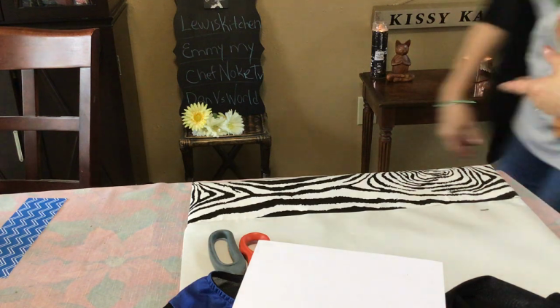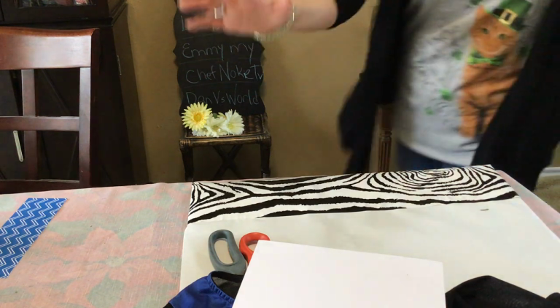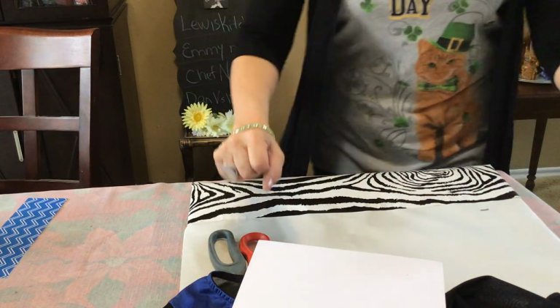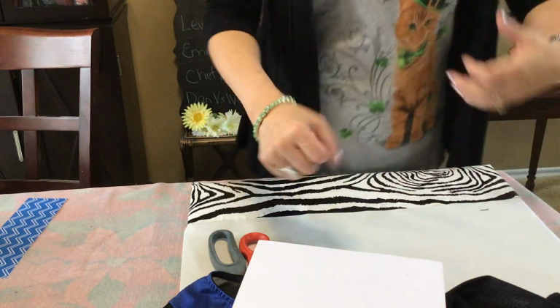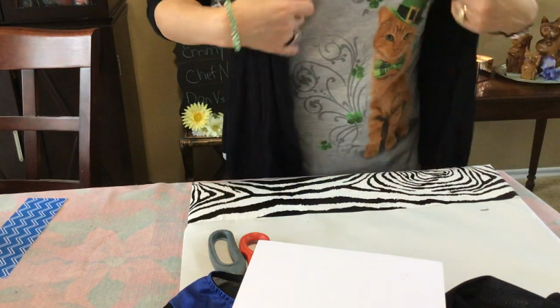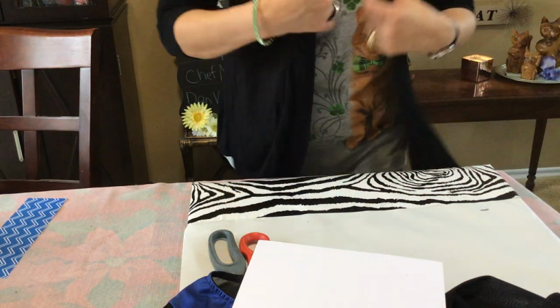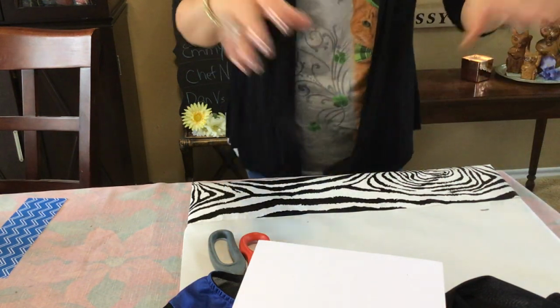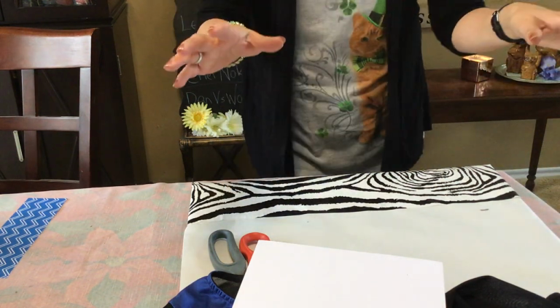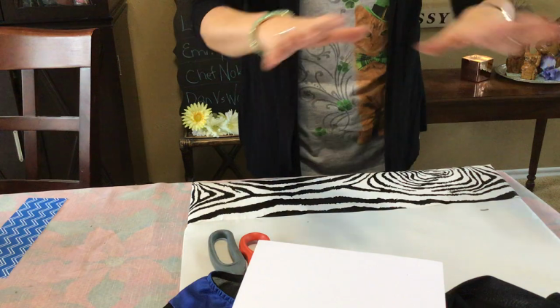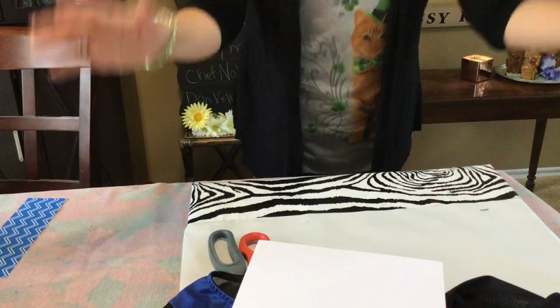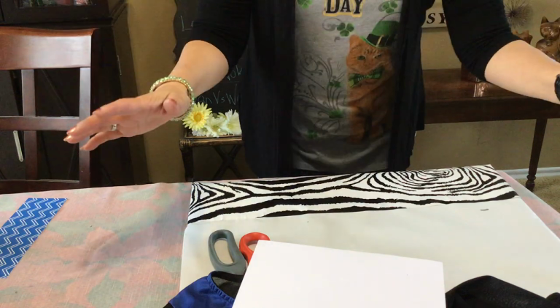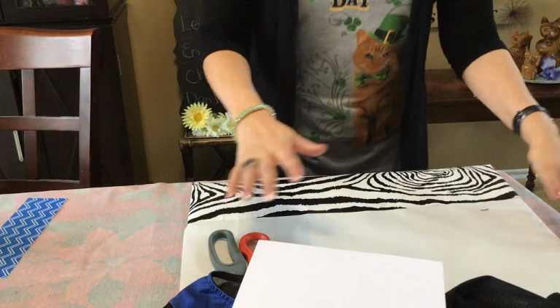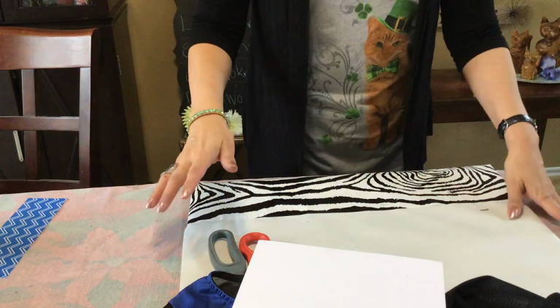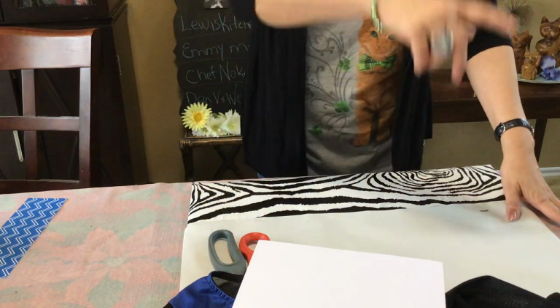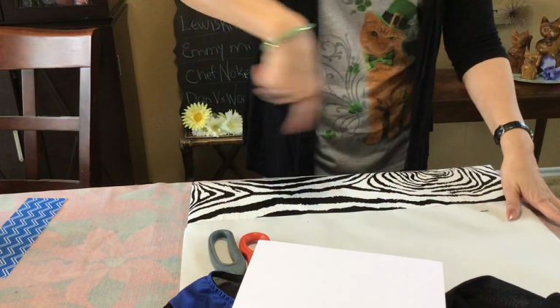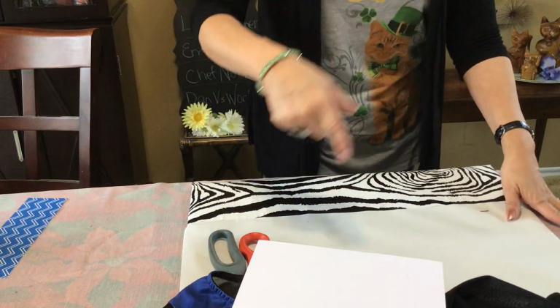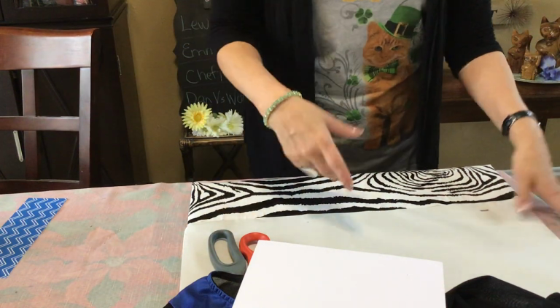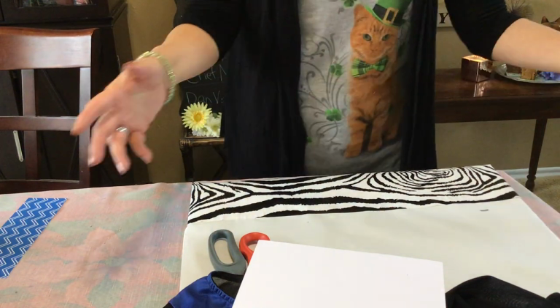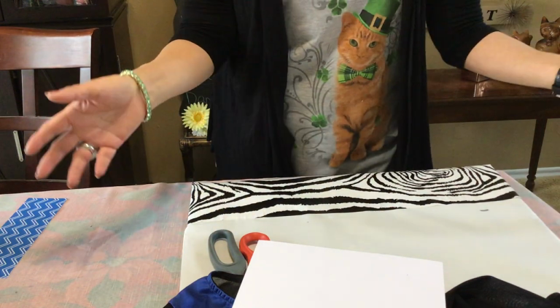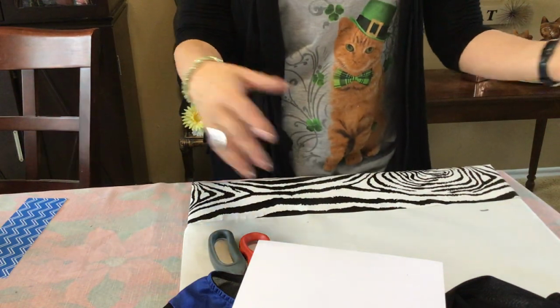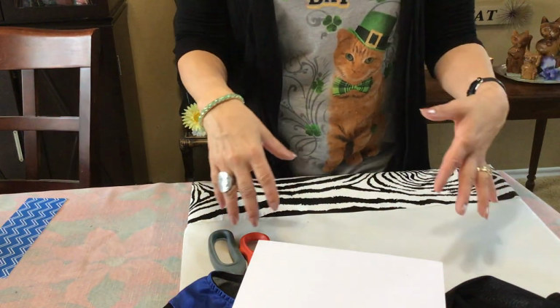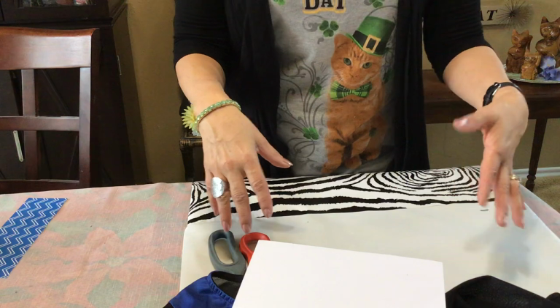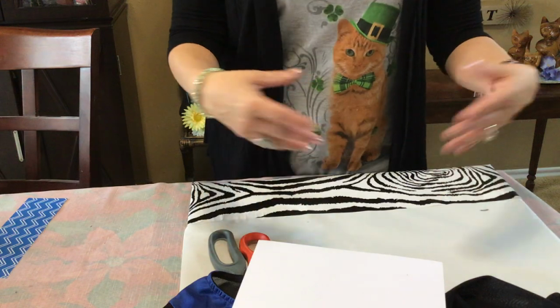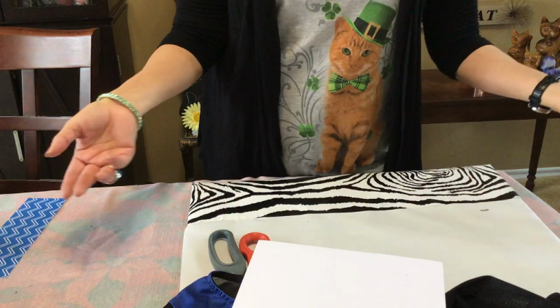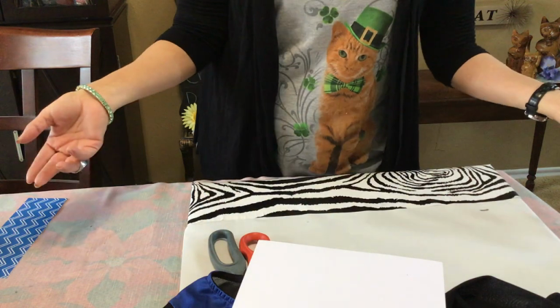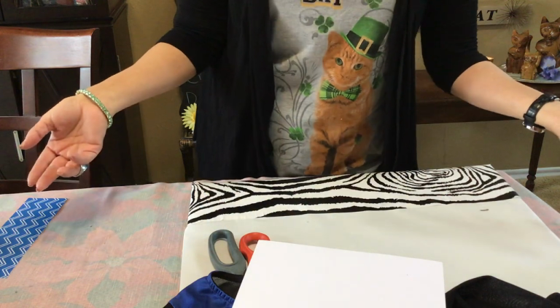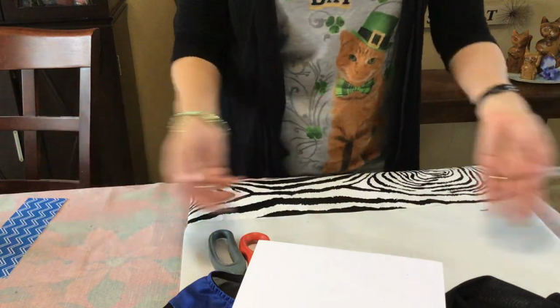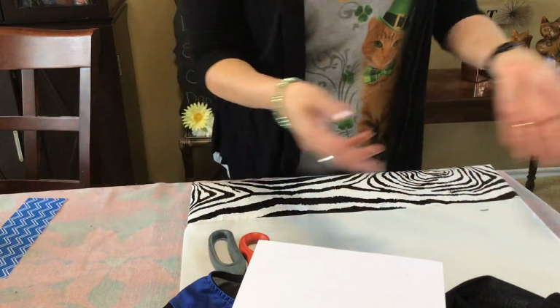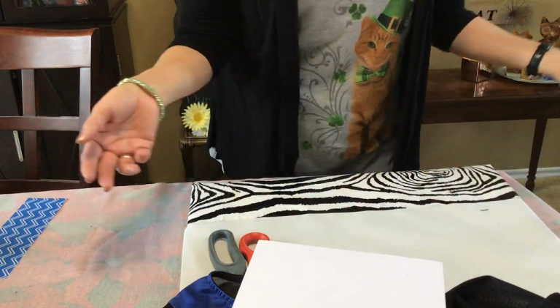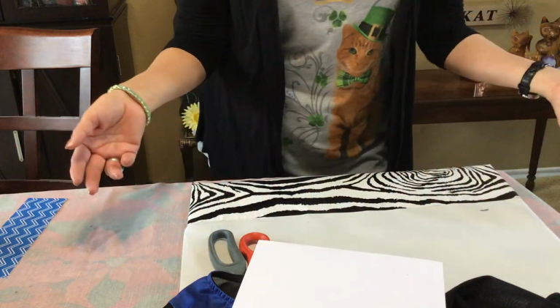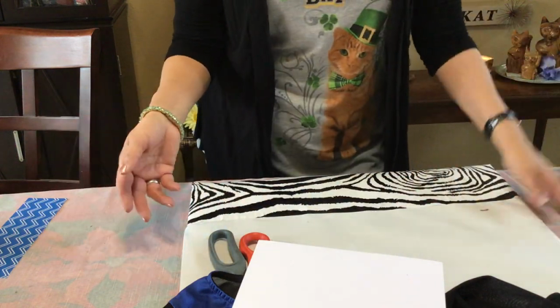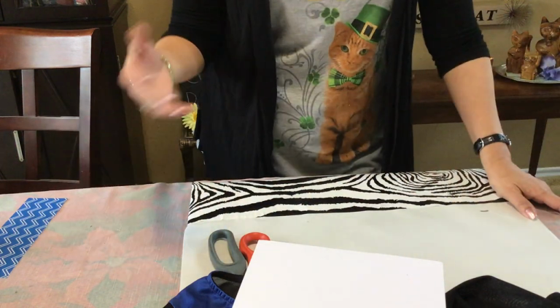Hi everybody, welcome back! I just wanted to say hi and do a quick little project. This is regarding everything you have at home to turn into artwork, and it's so easy that I had to share this.